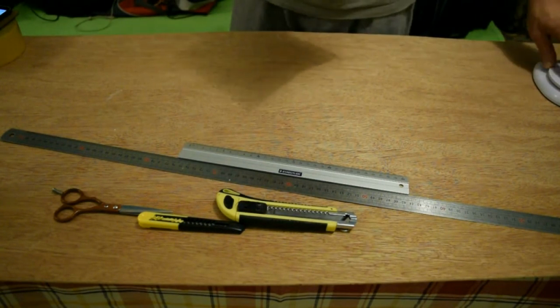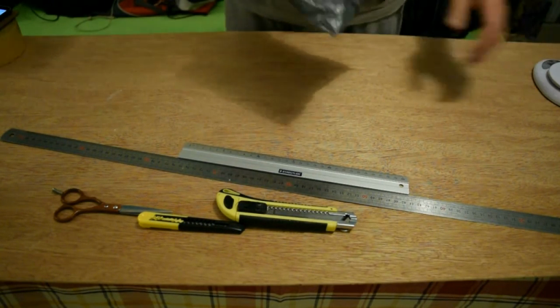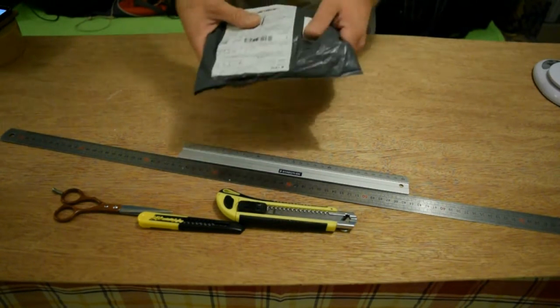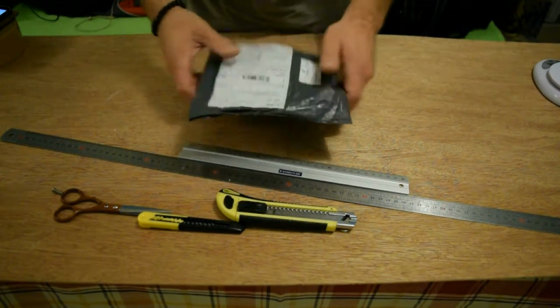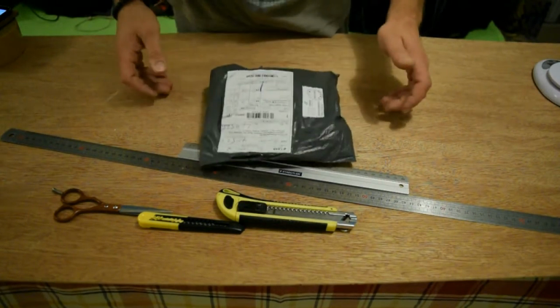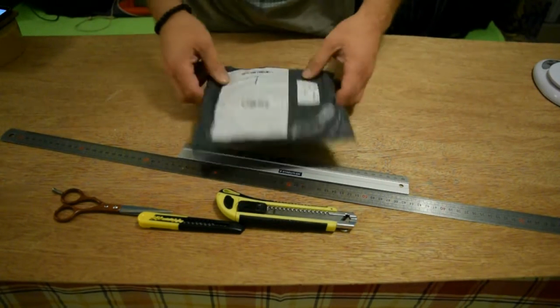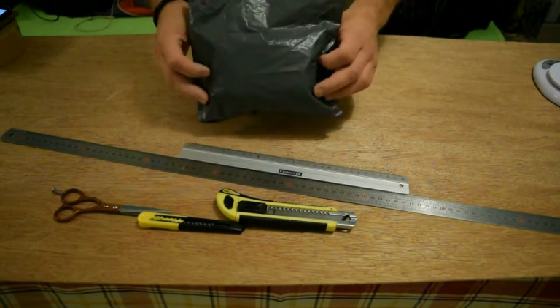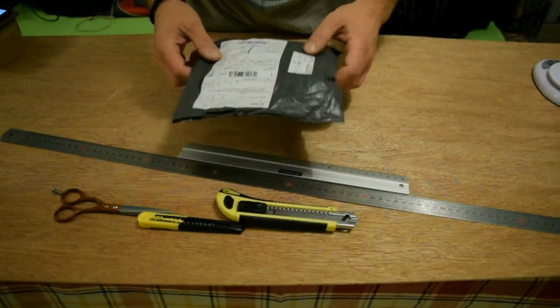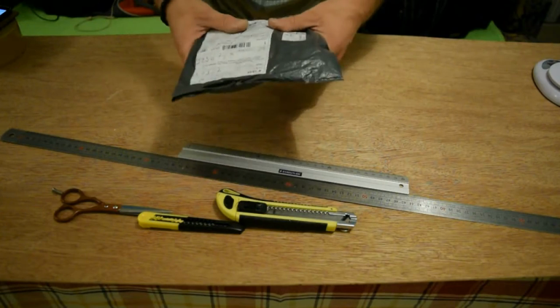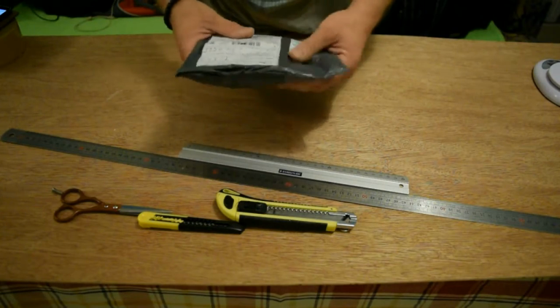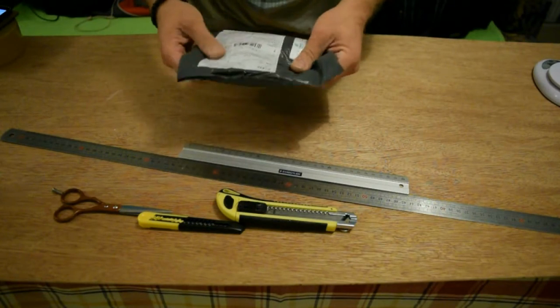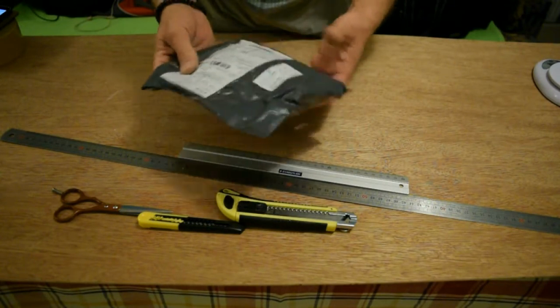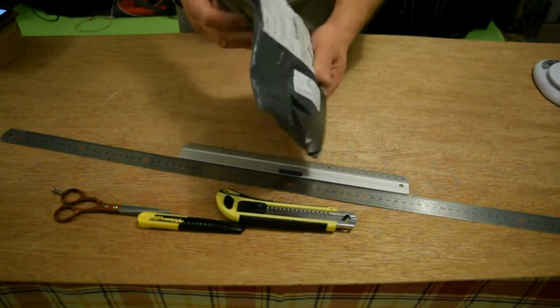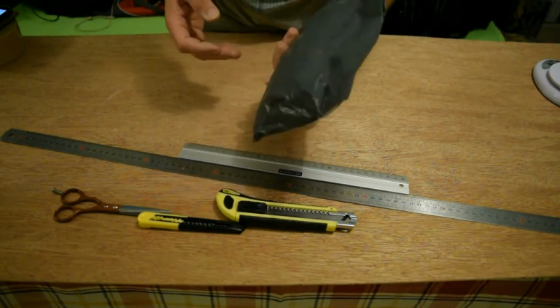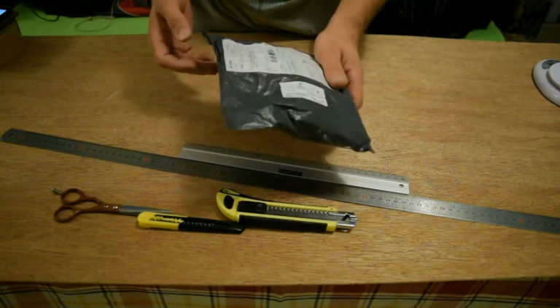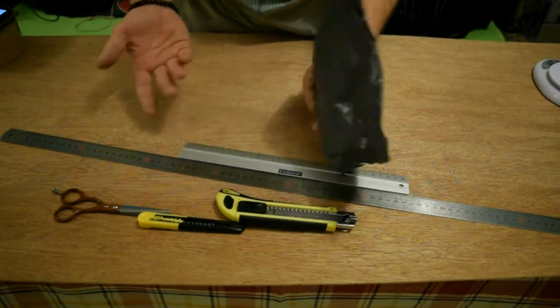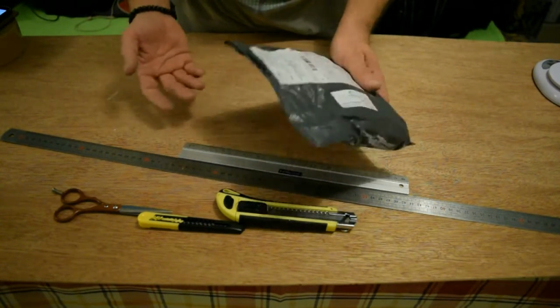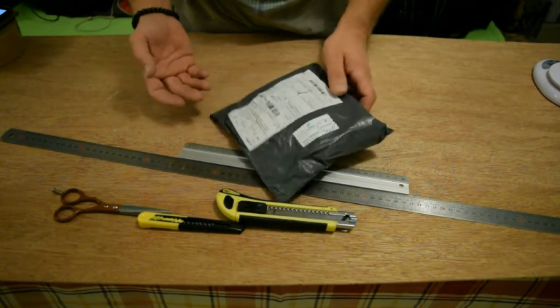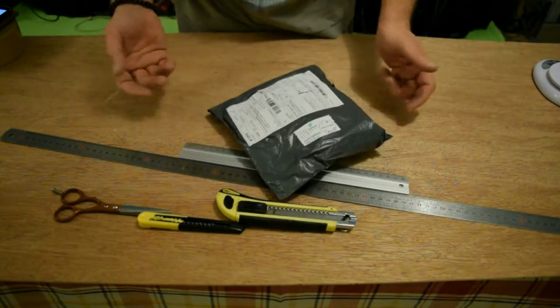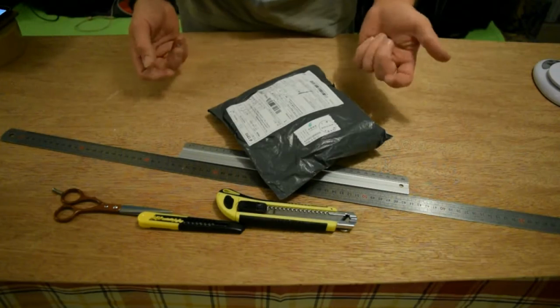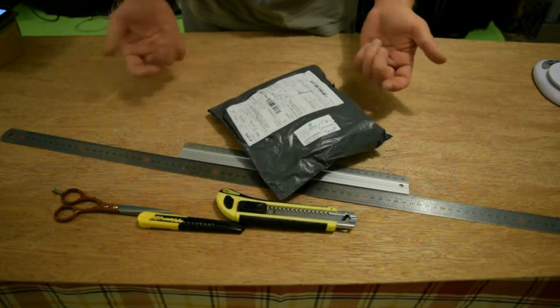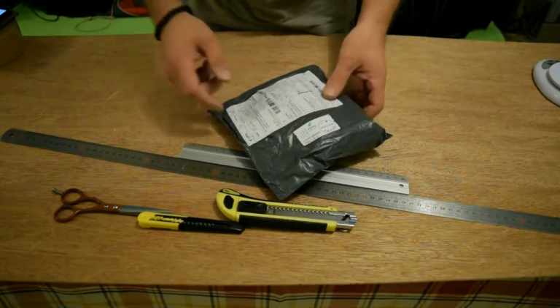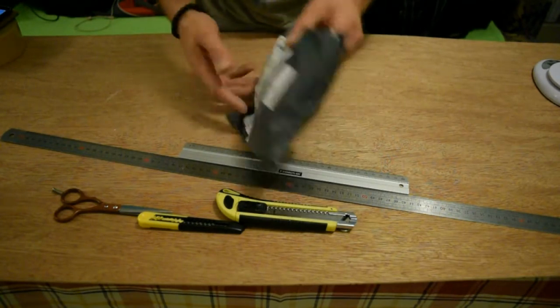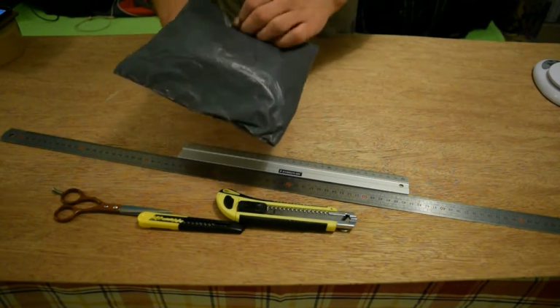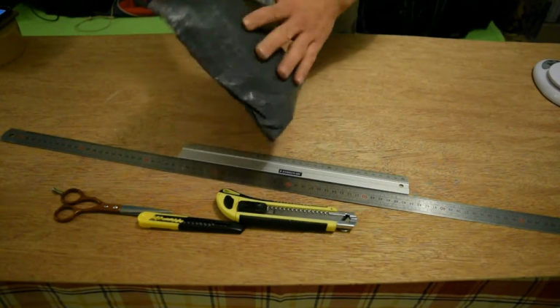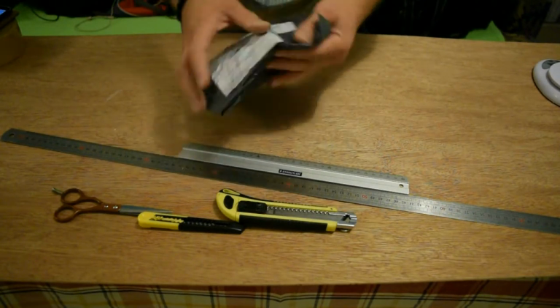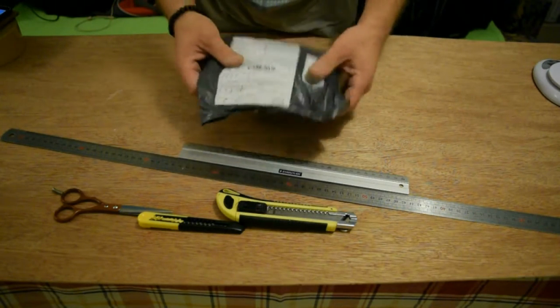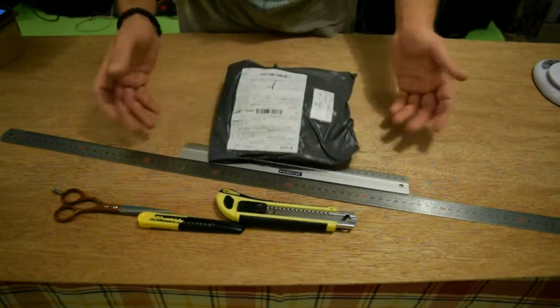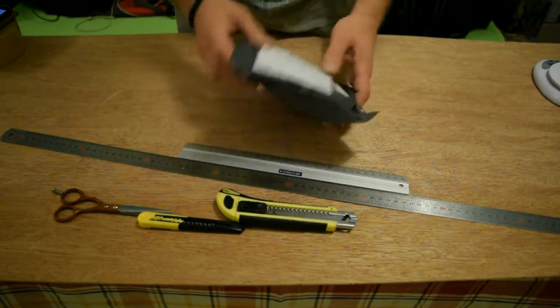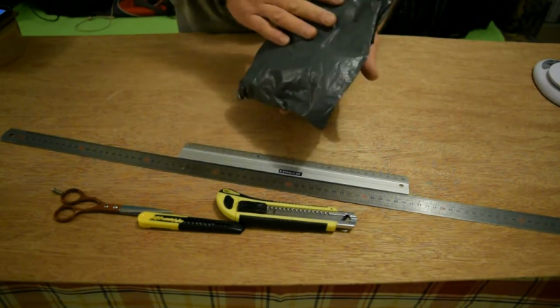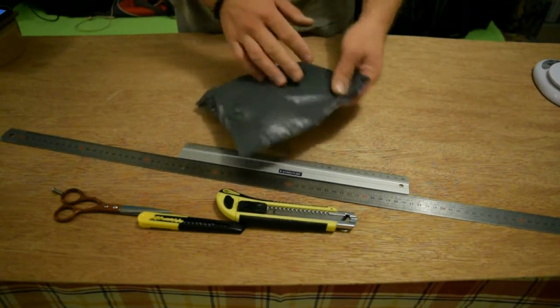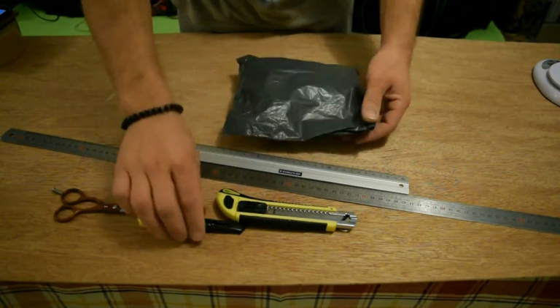Hello. I received this package. I think it's from Banggood. I don't know exactly. I have to open it — I don't open it until now. Let's open it. Let's see what's inside.